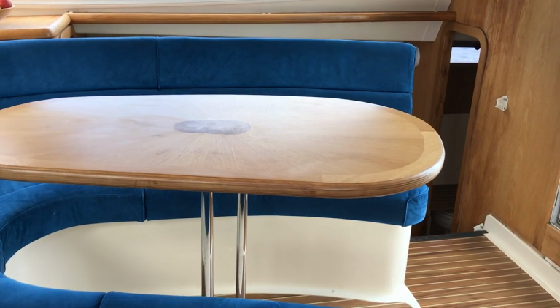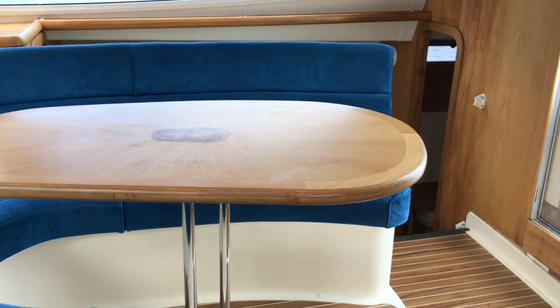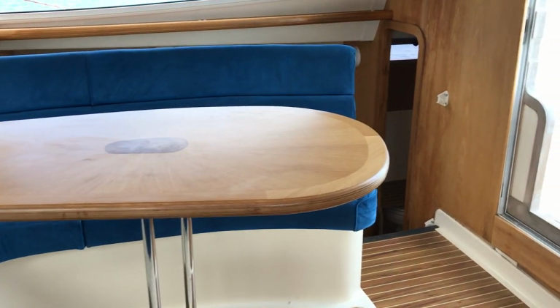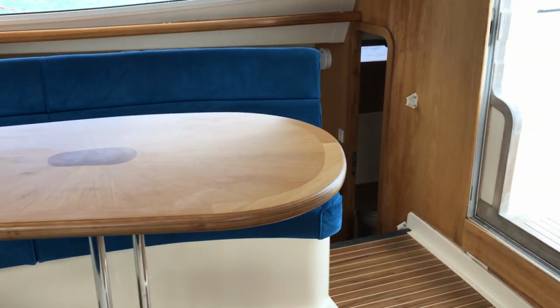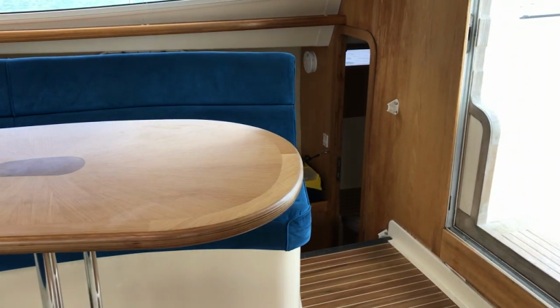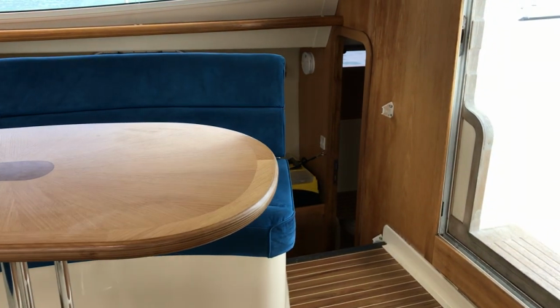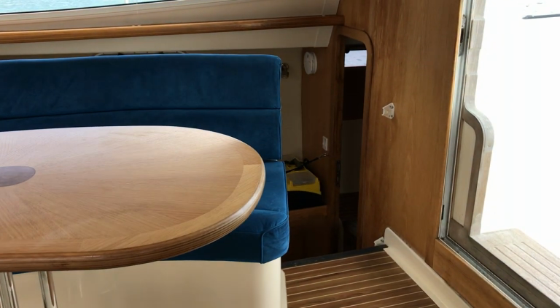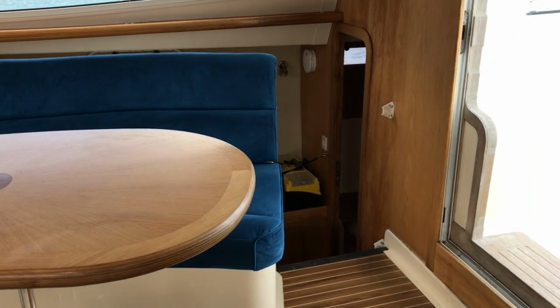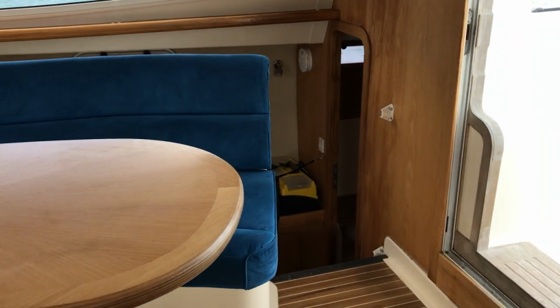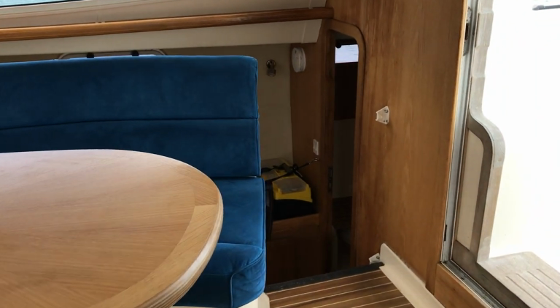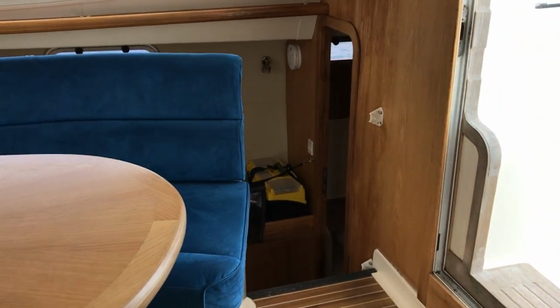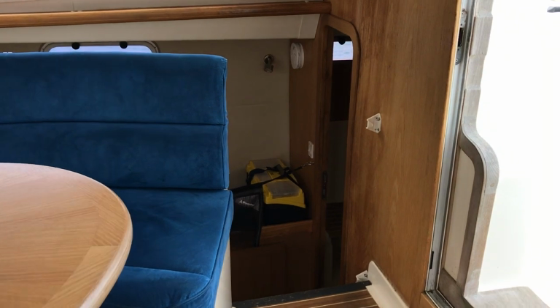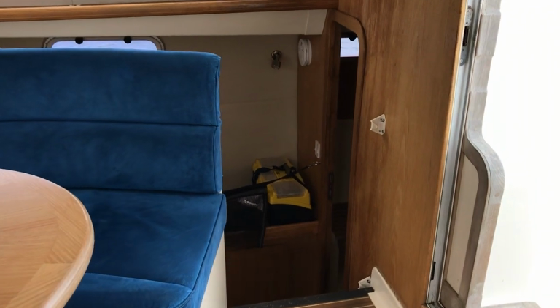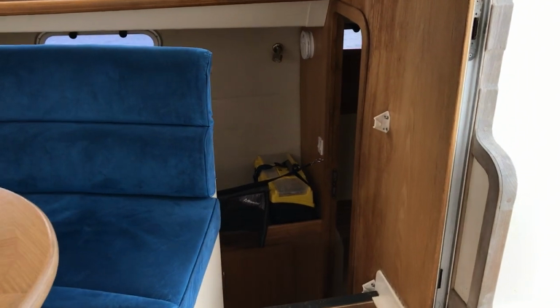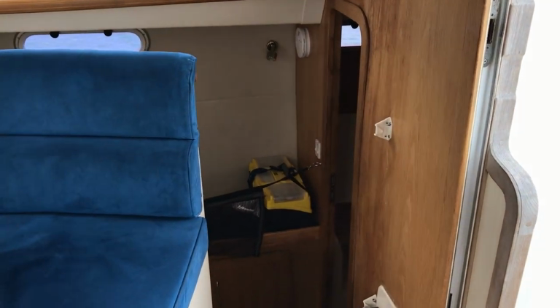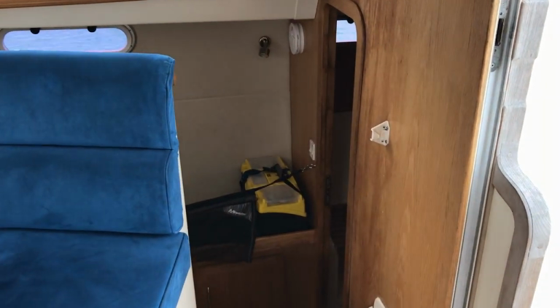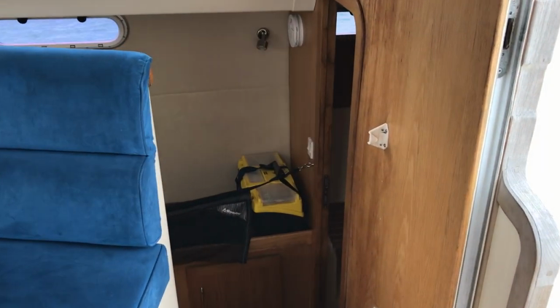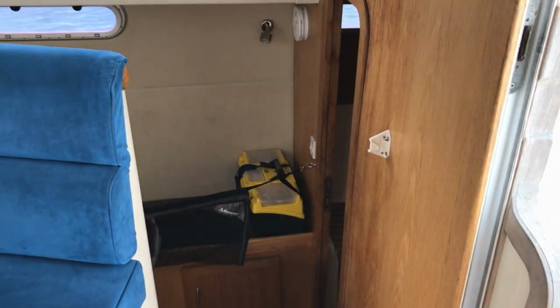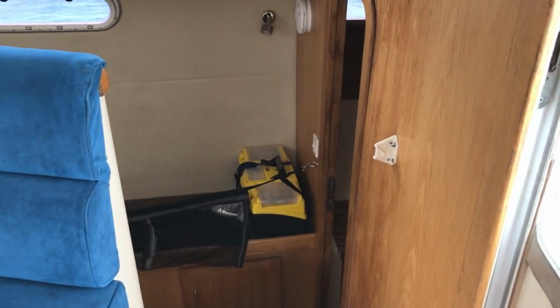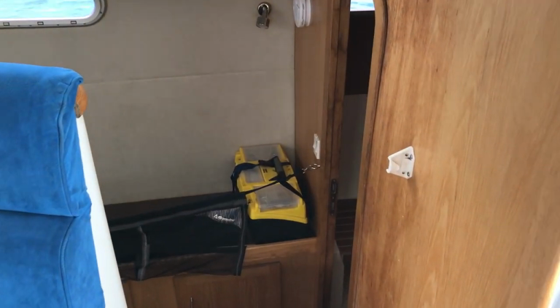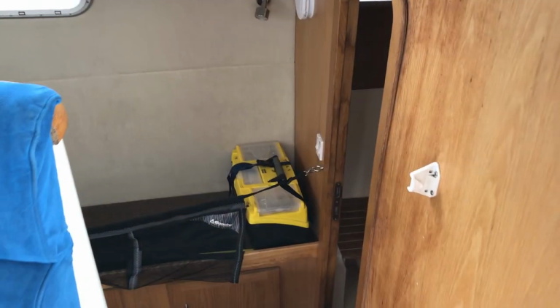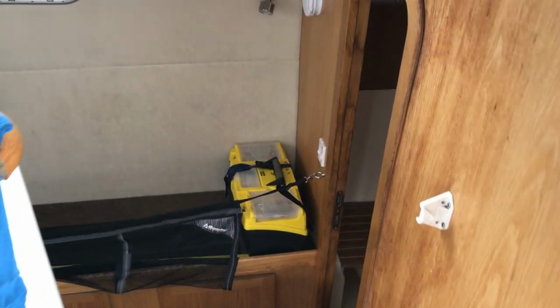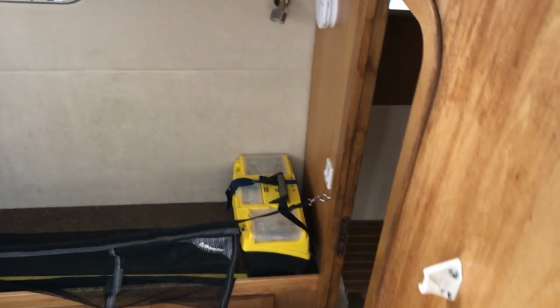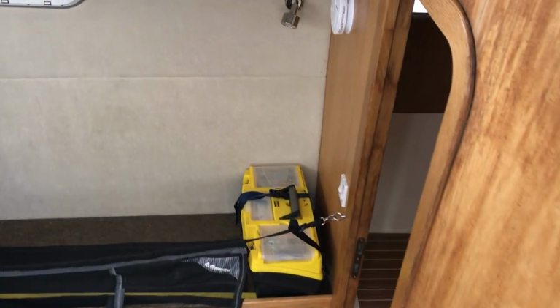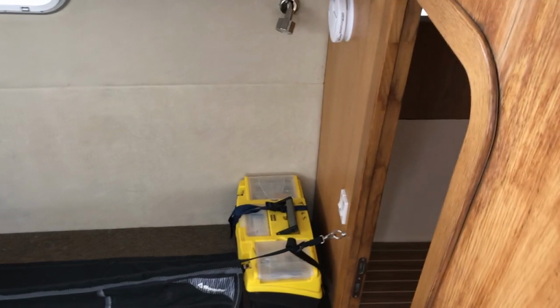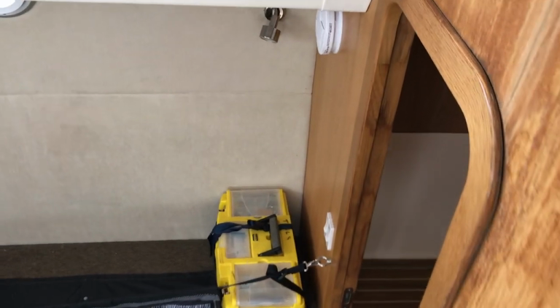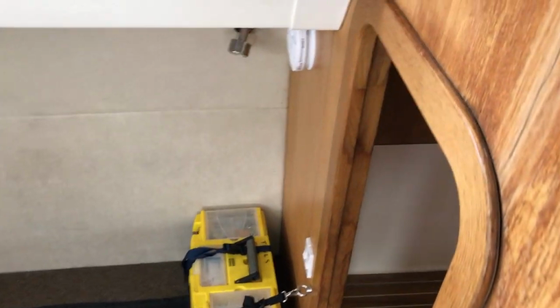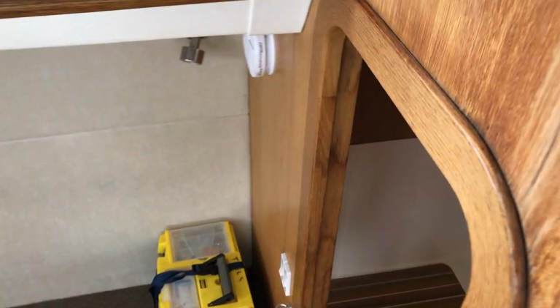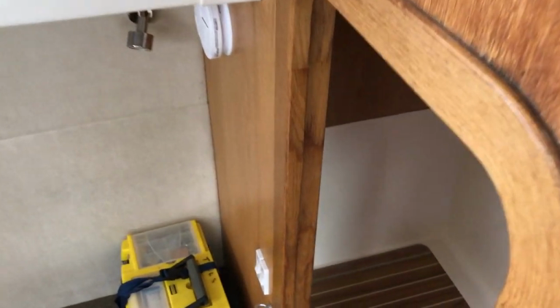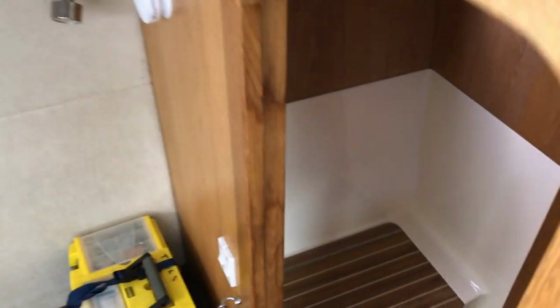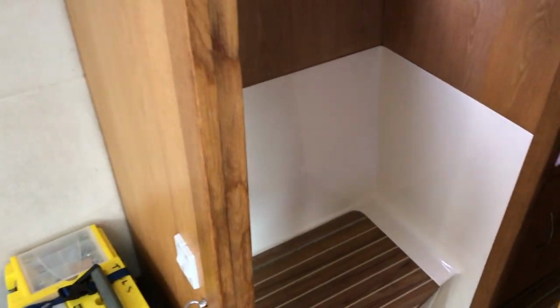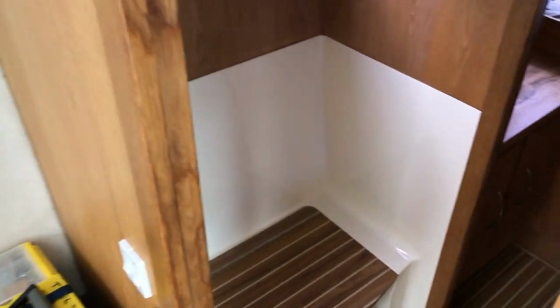Hi boat fans, this is Tim from Boatshed Brighton on board this Broadblue 385 Mark 1 catamaran, and I'm going to take you for a tour of her interior so you can see her layout.